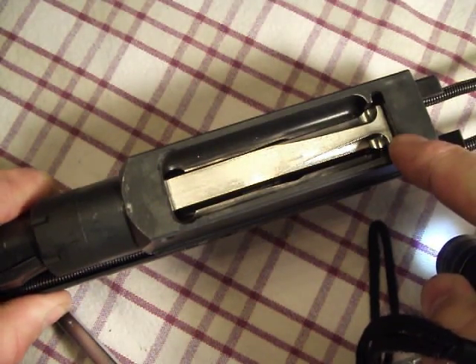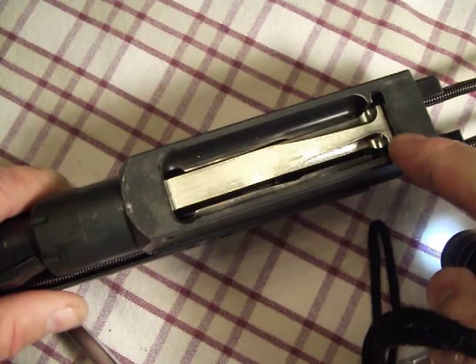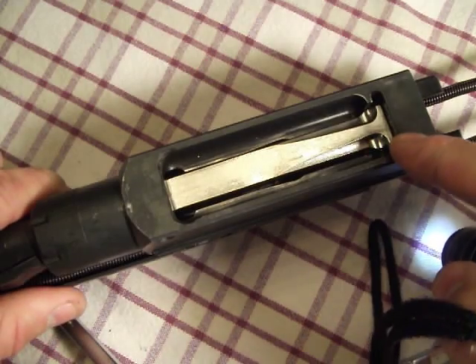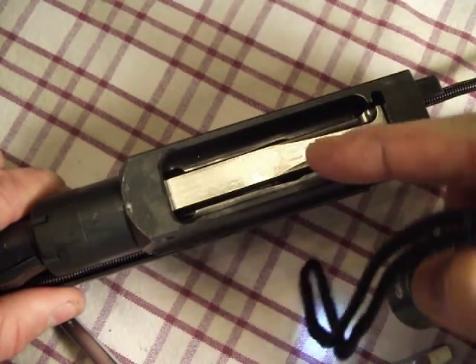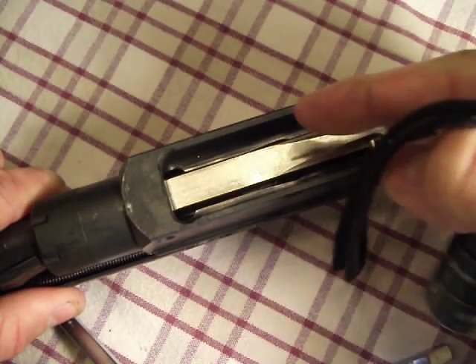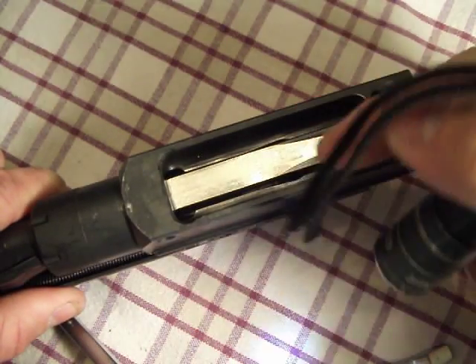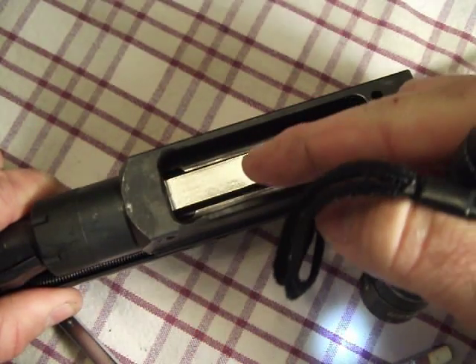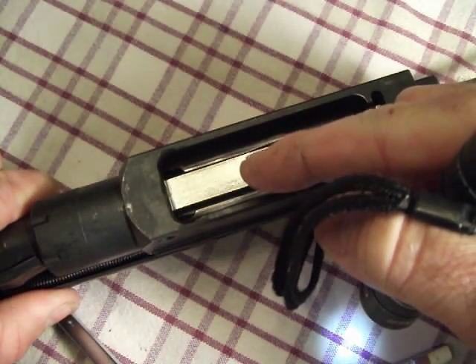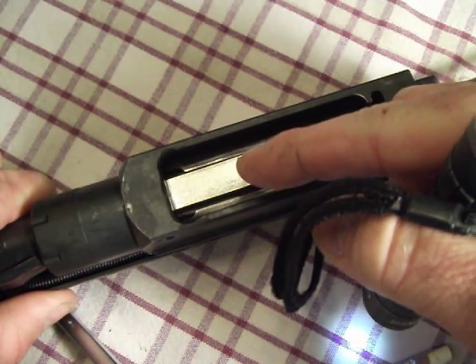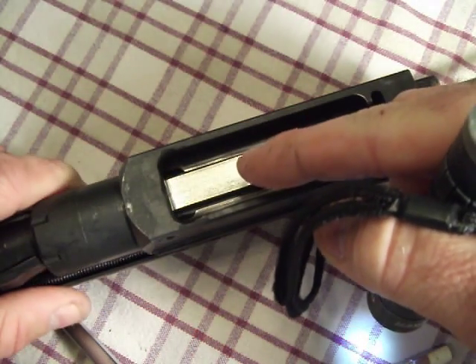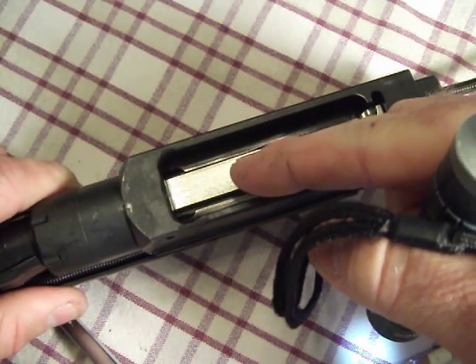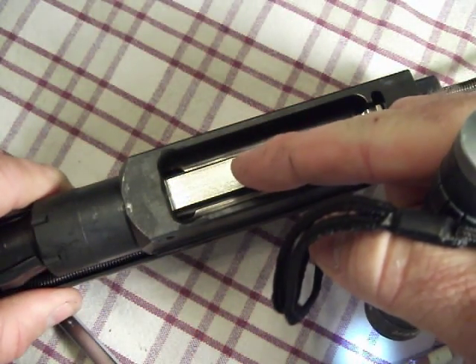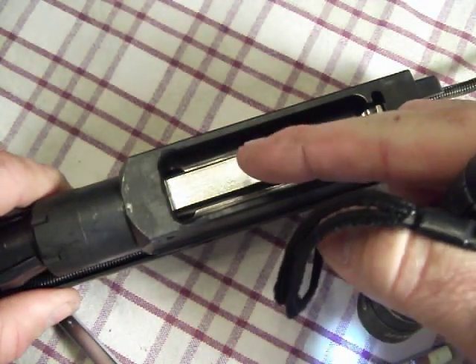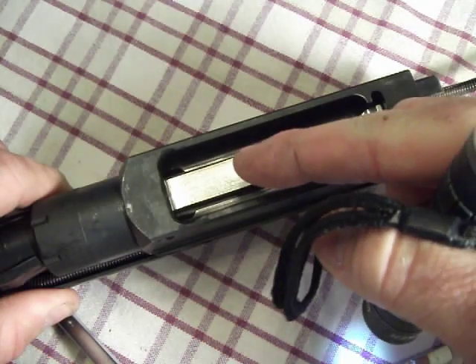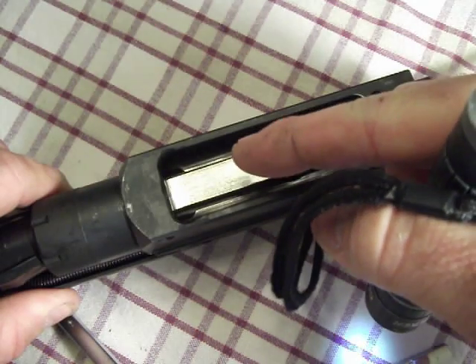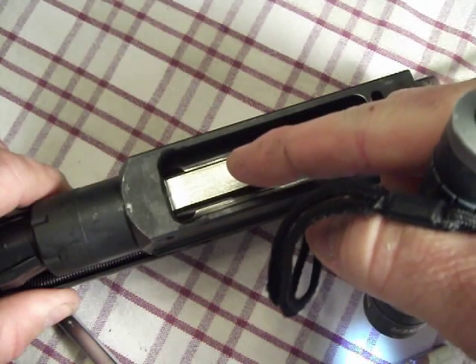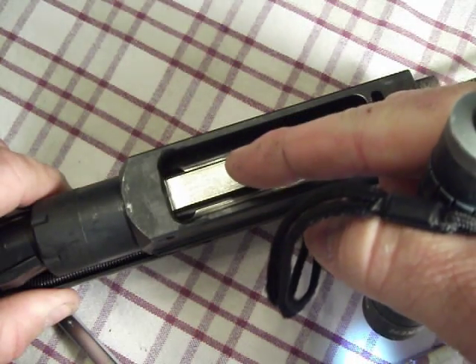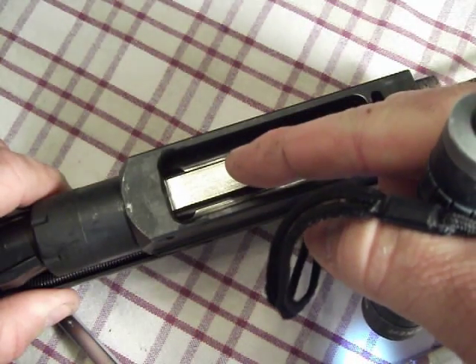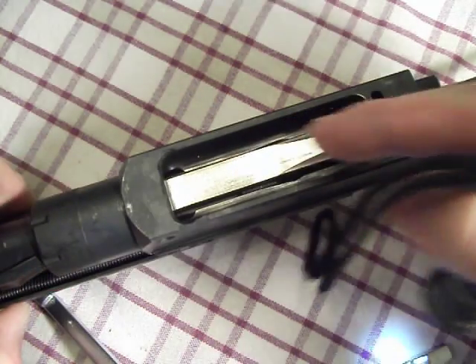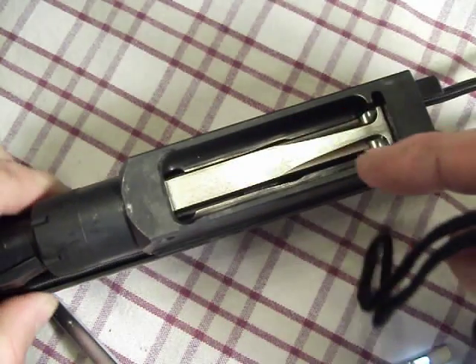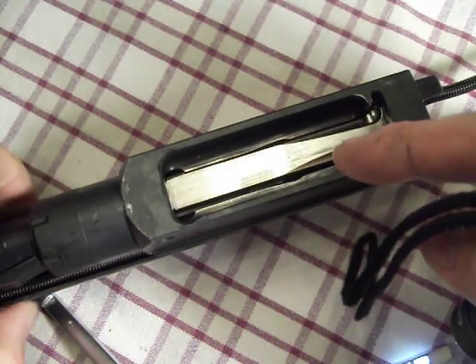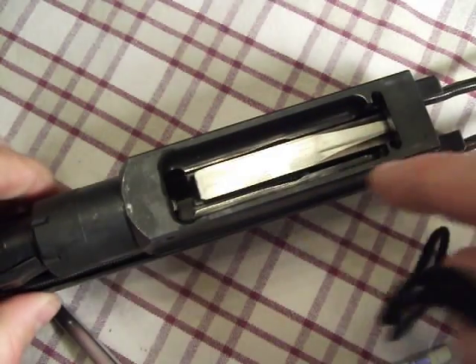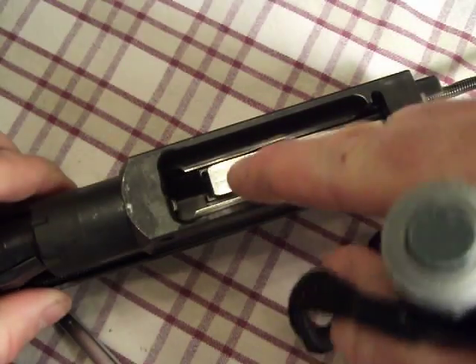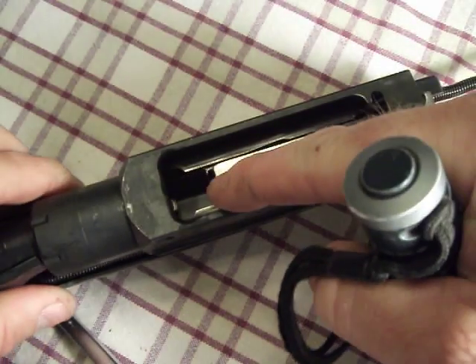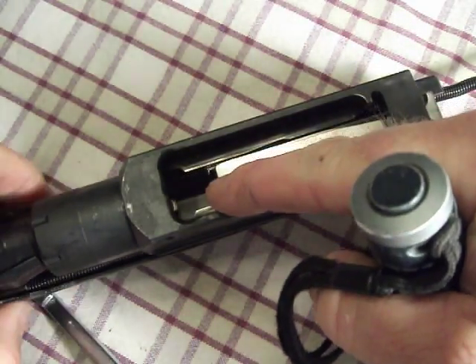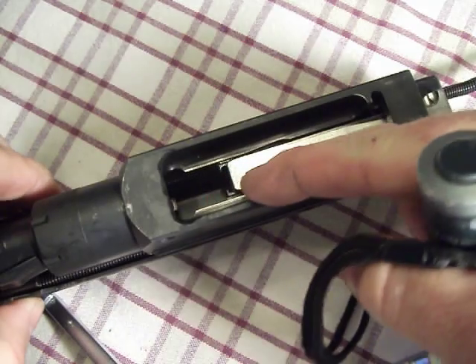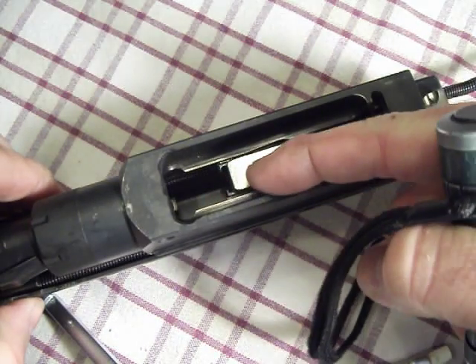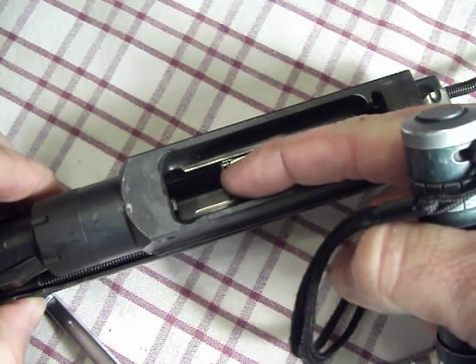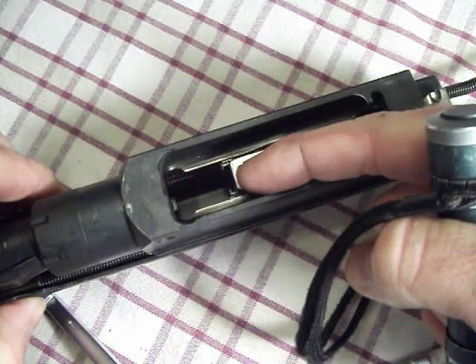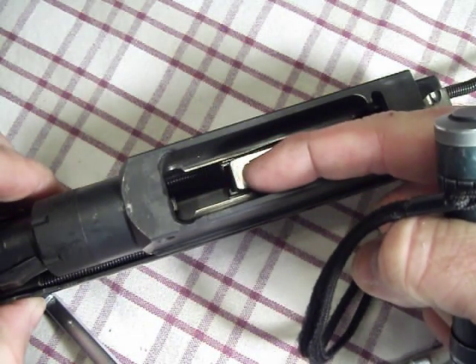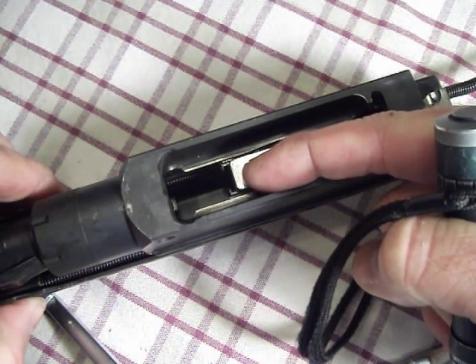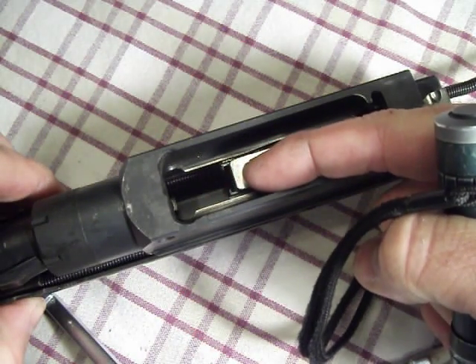At the same time, the carrier is riding up over the top of the extractors and forcing them down over the recently chambered round. As I slide back out, the extractors are now at the lowest position.